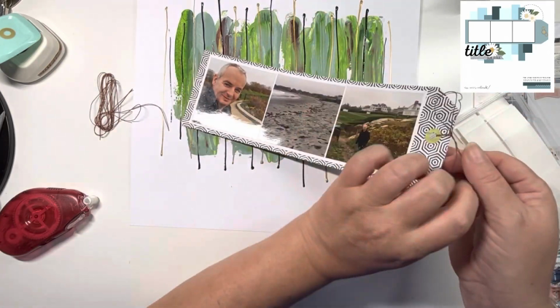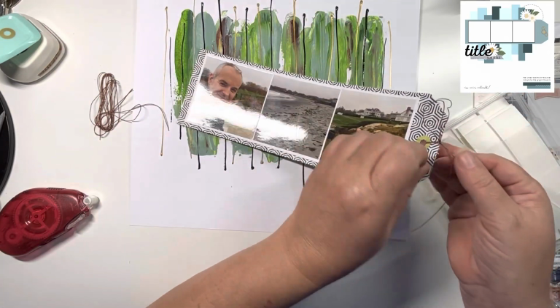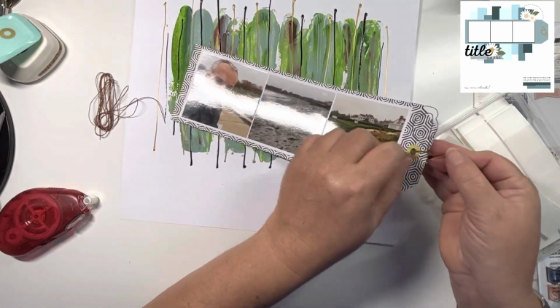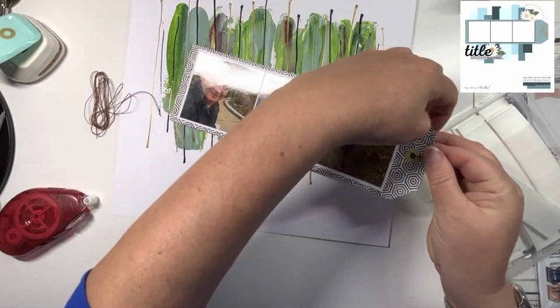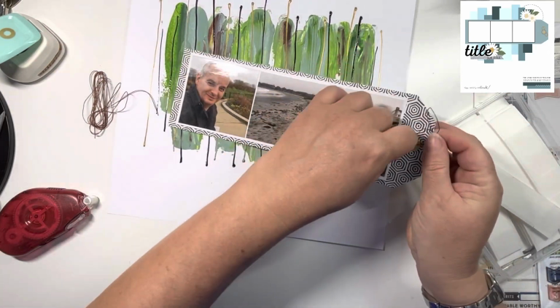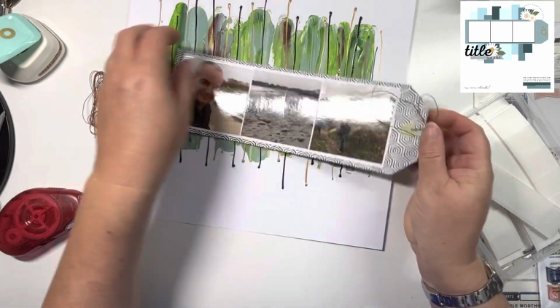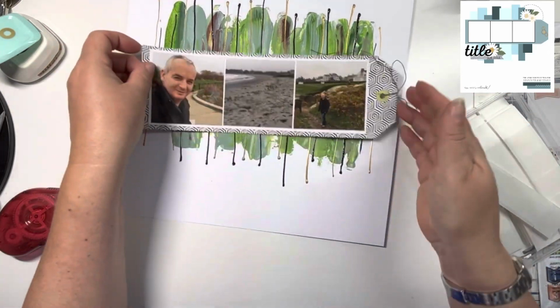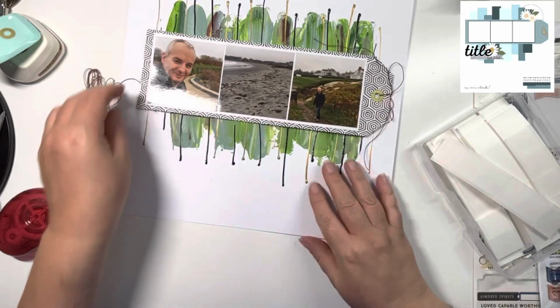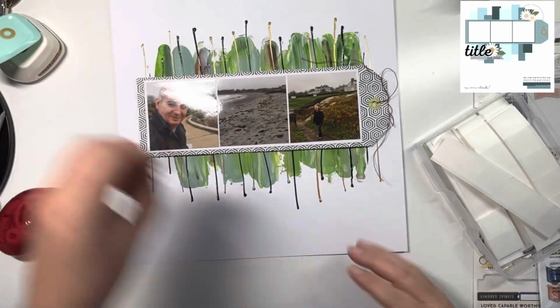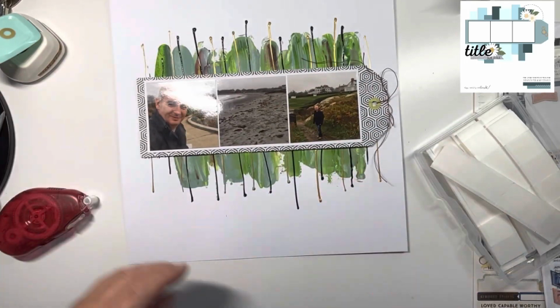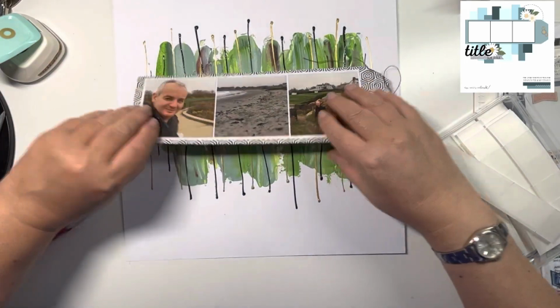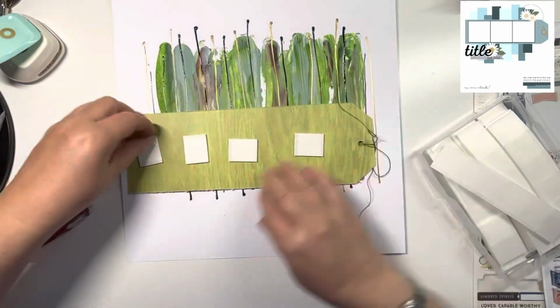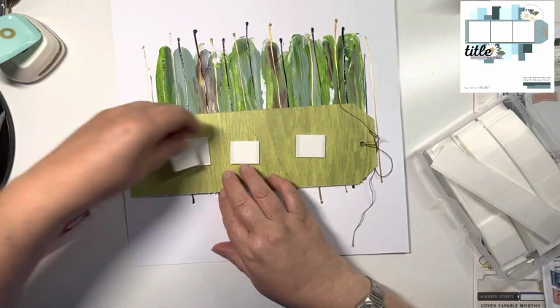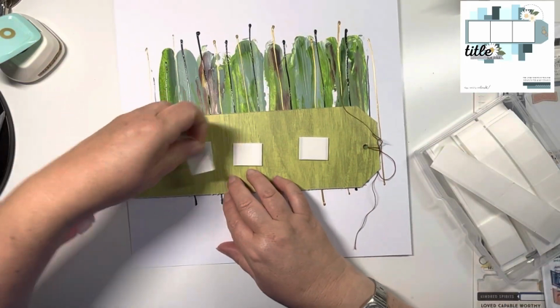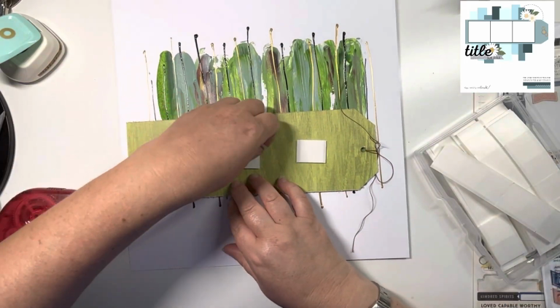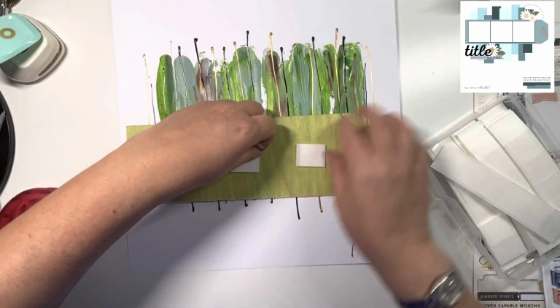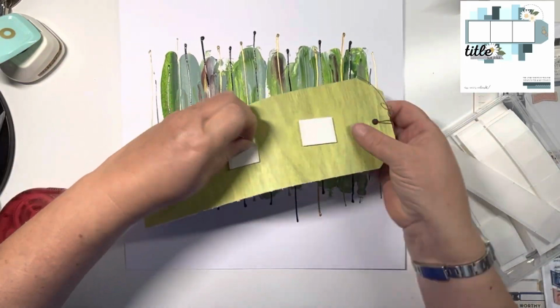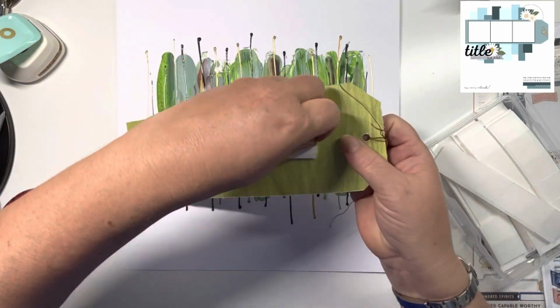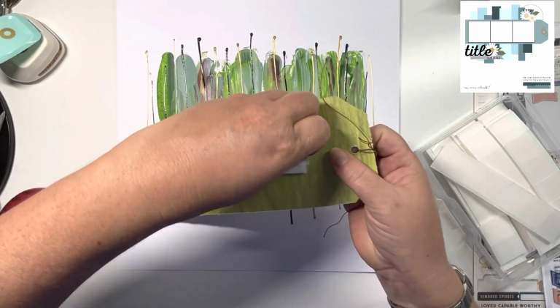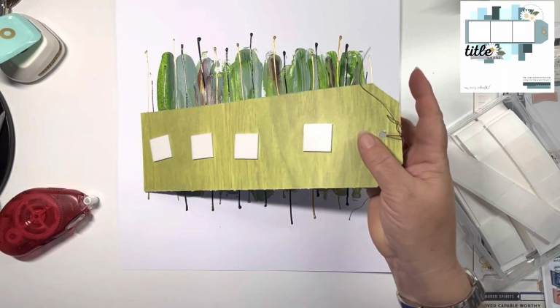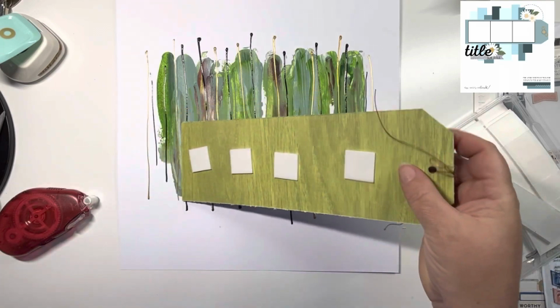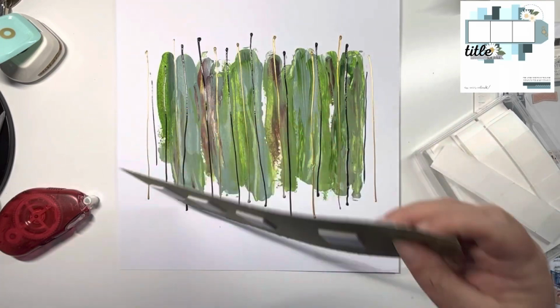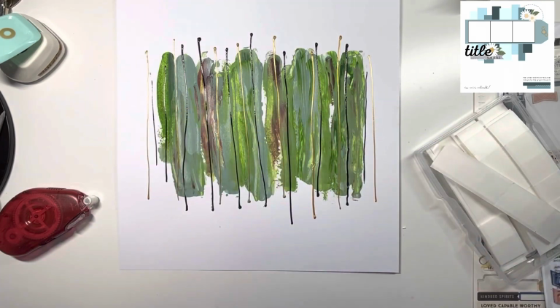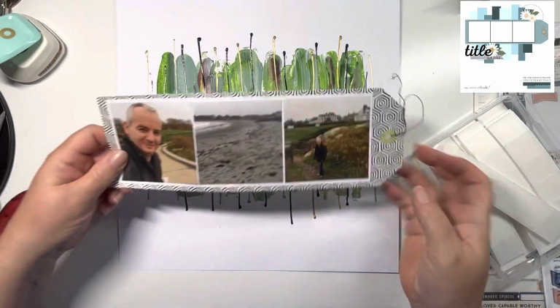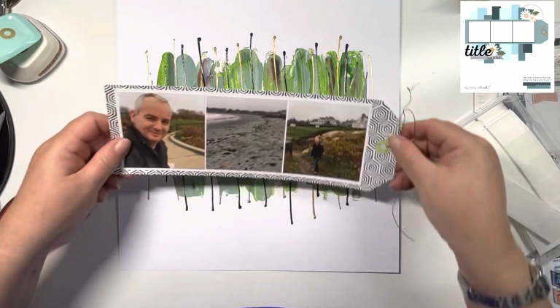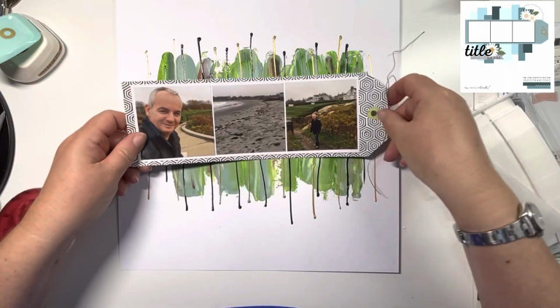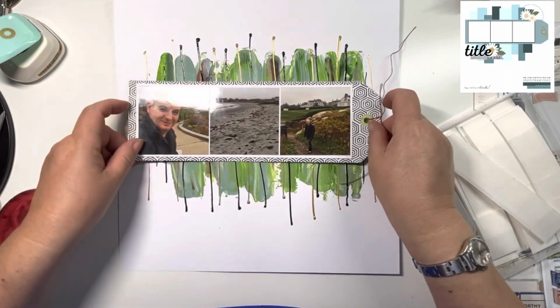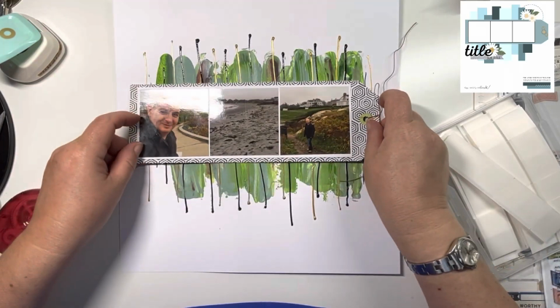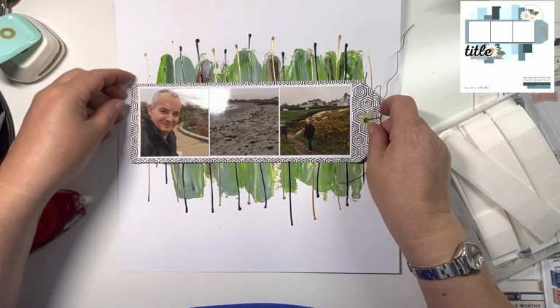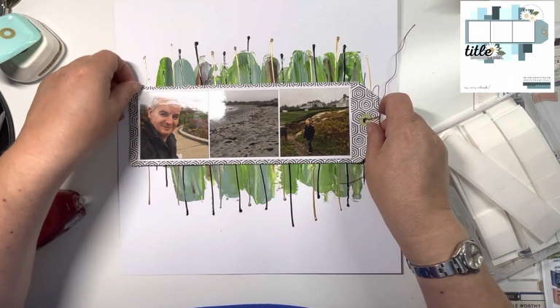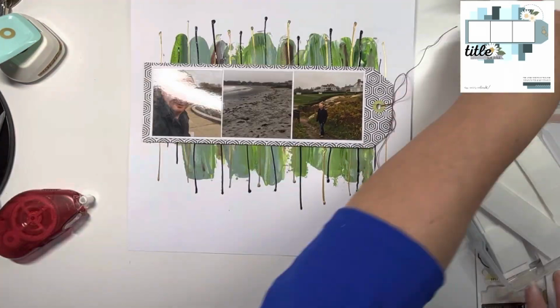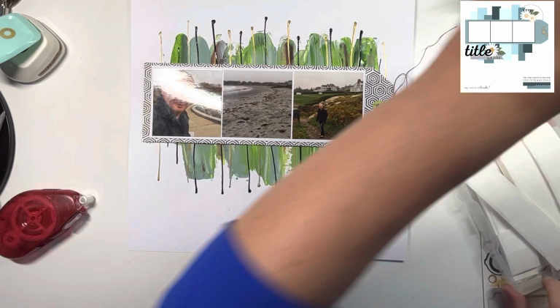So everybody else gets really cute wooden ones, and I just get a tangled box of thread. I'm just going to stick this down now that the paint is dry, right in the middle there, and then I can start adding my title.